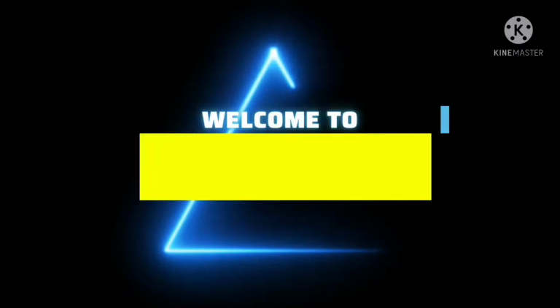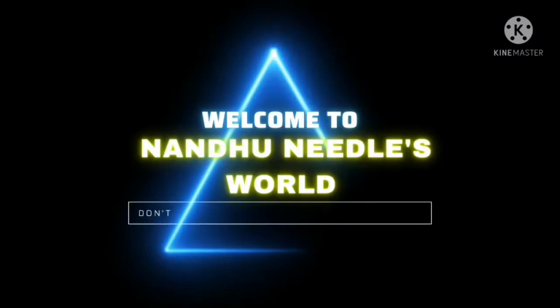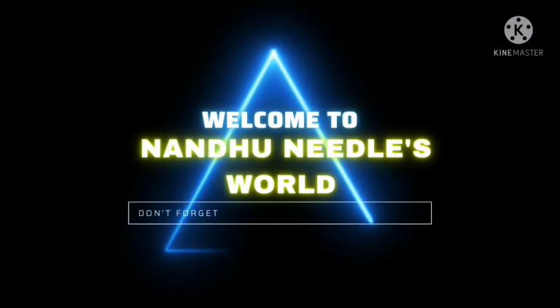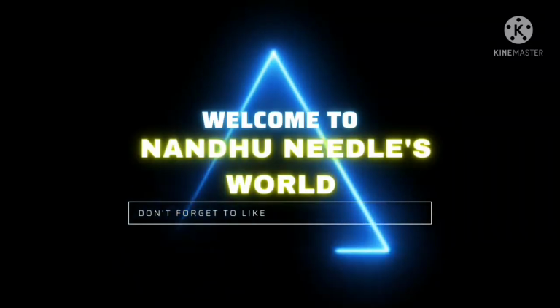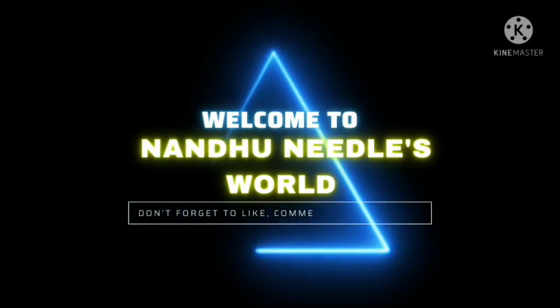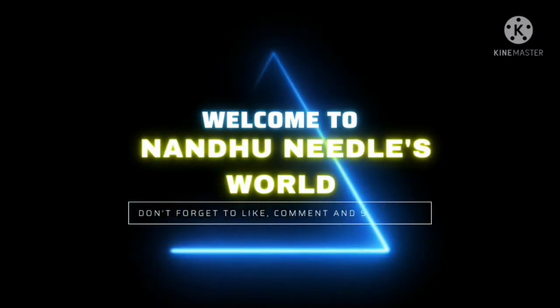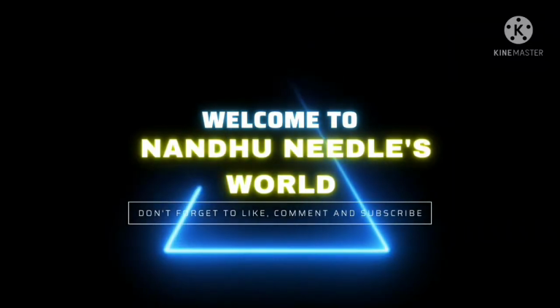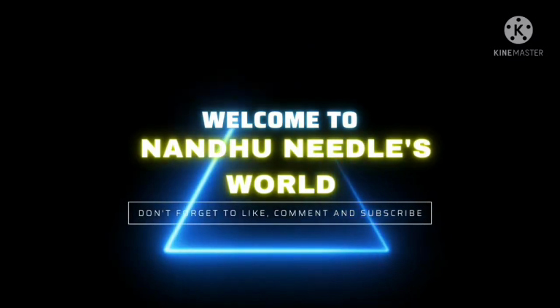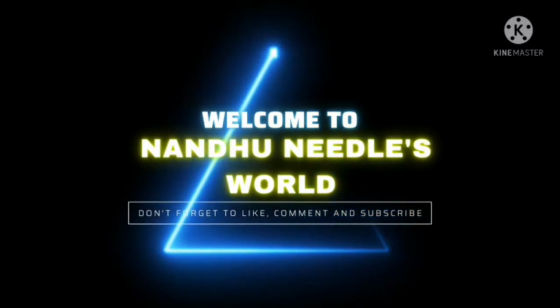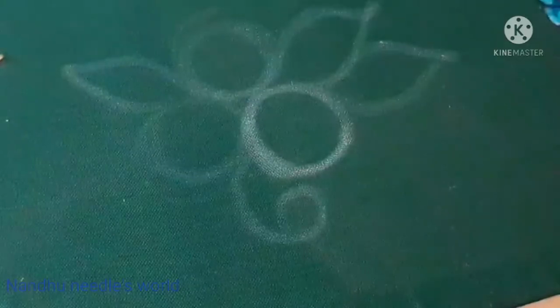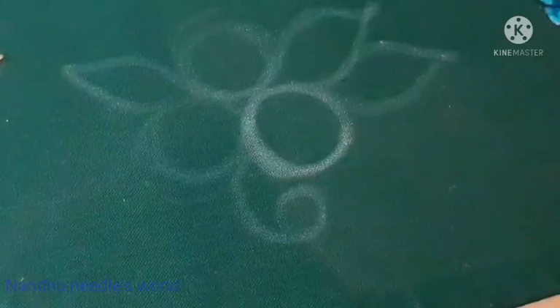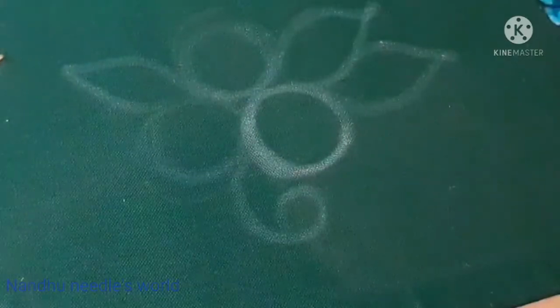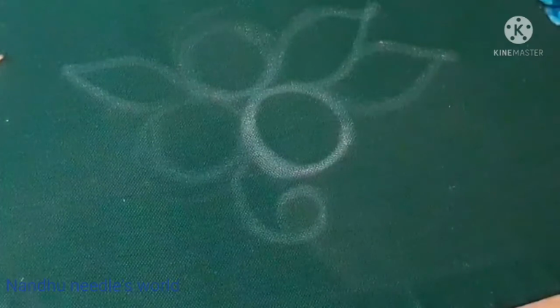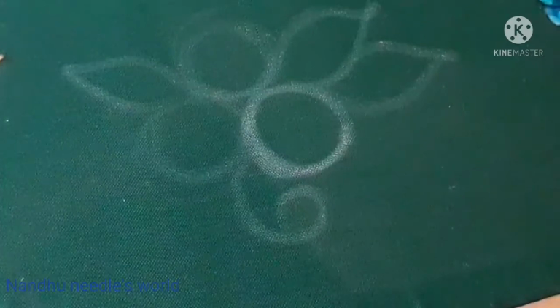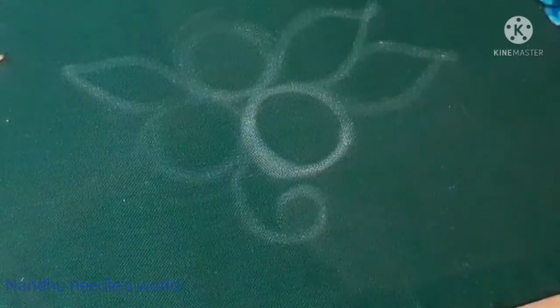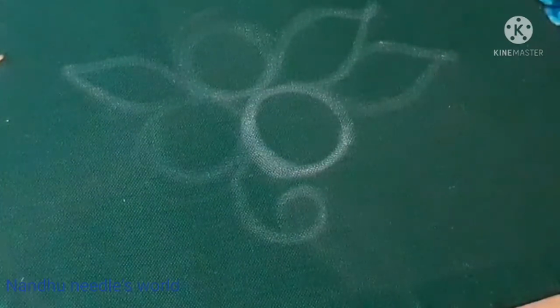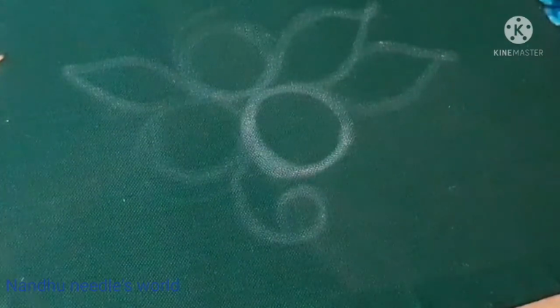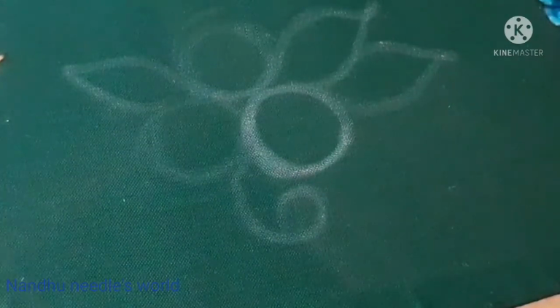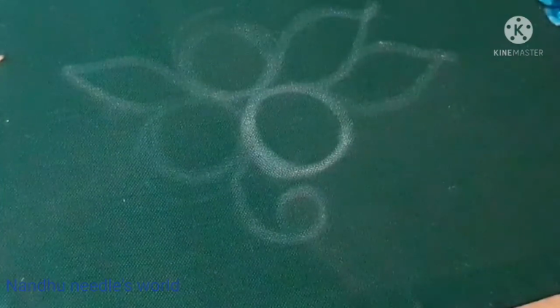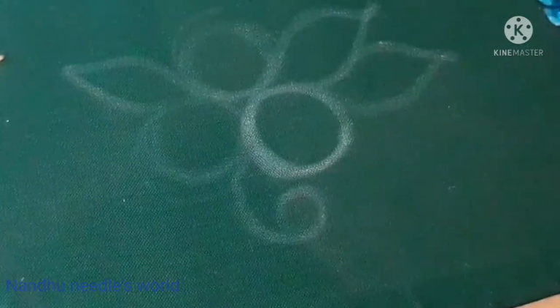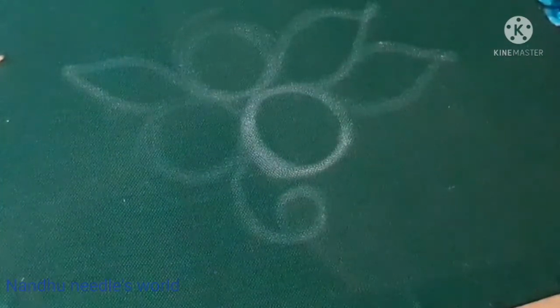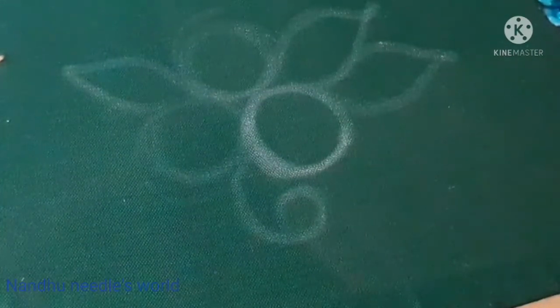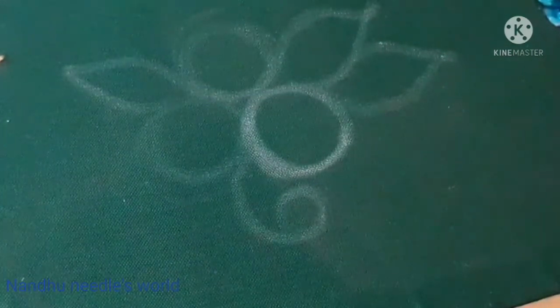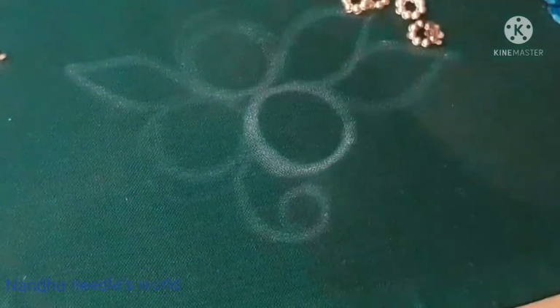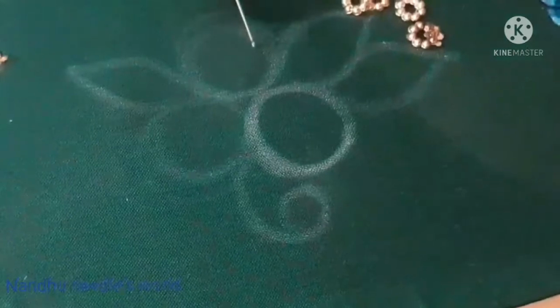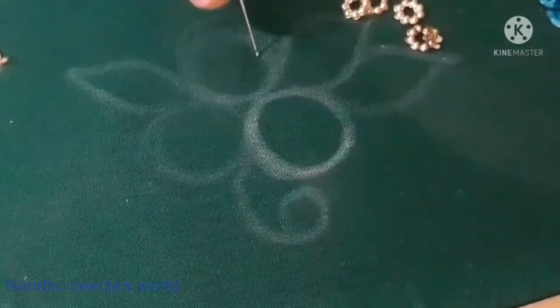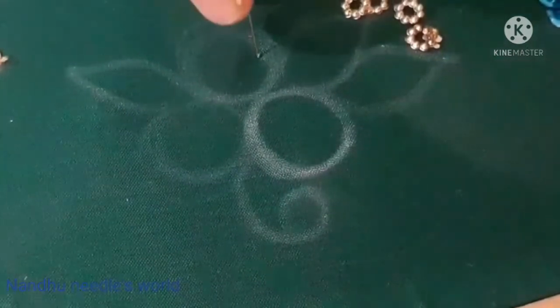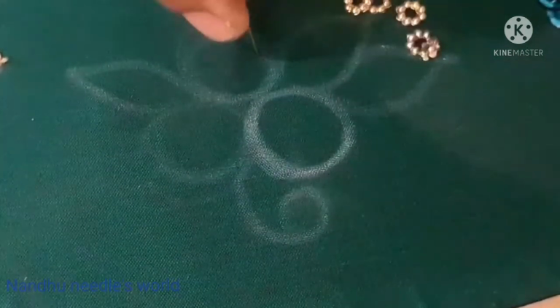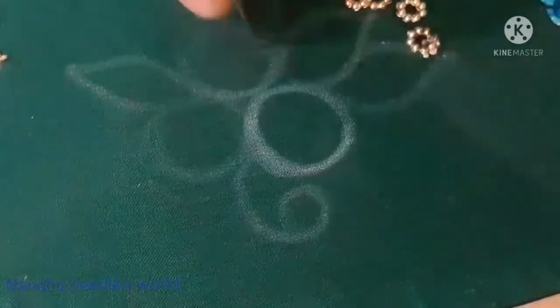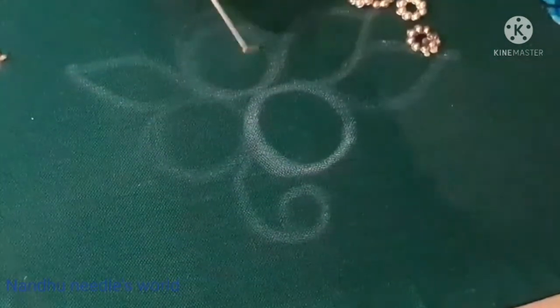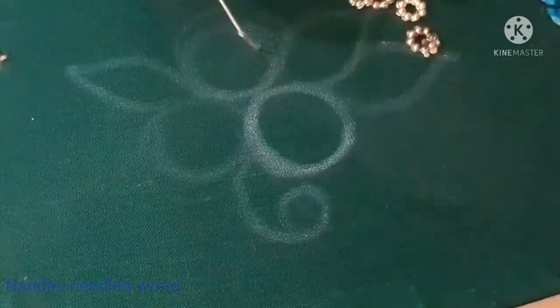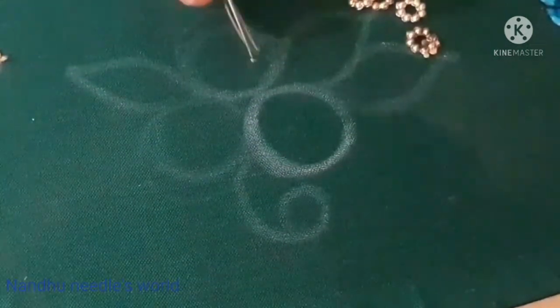Hello friends, welcome to Nandu Nadal's World. There is a chakri in a round shape — we are going to arrange a flower in a round shape and do a design for this.